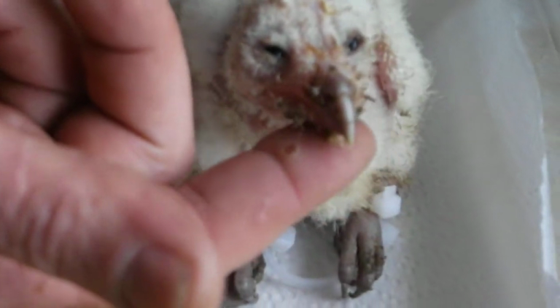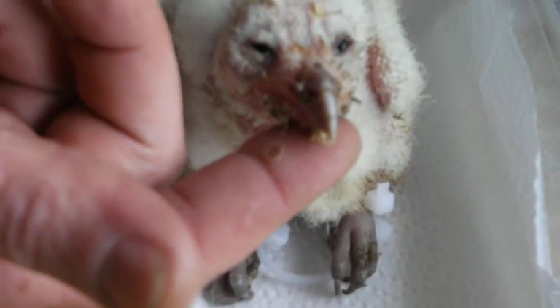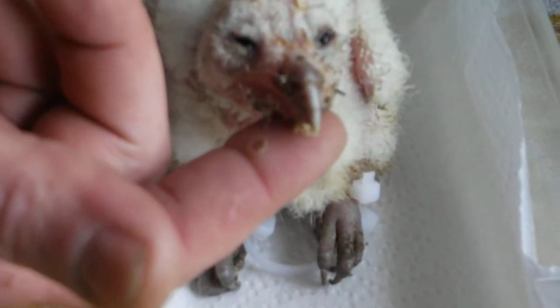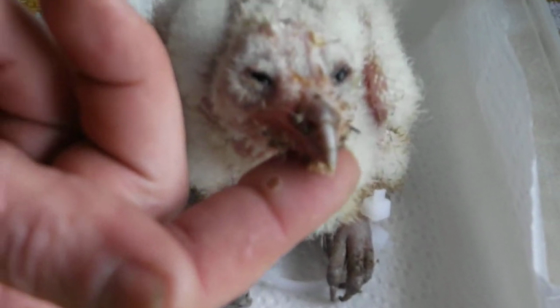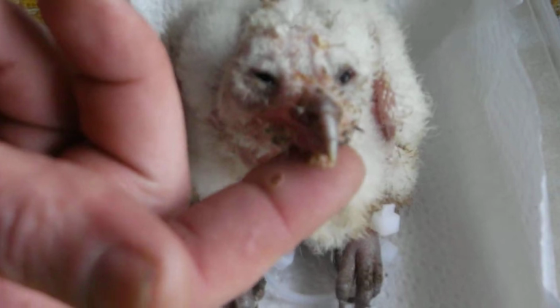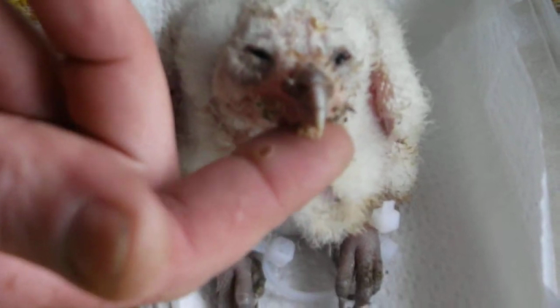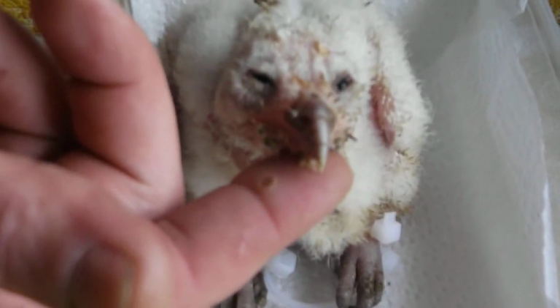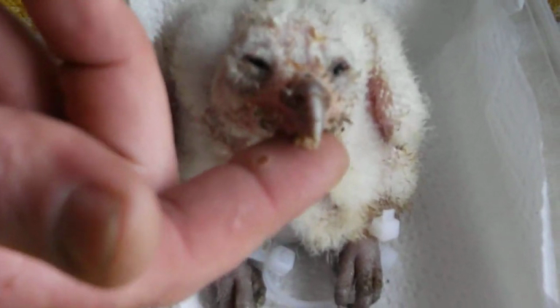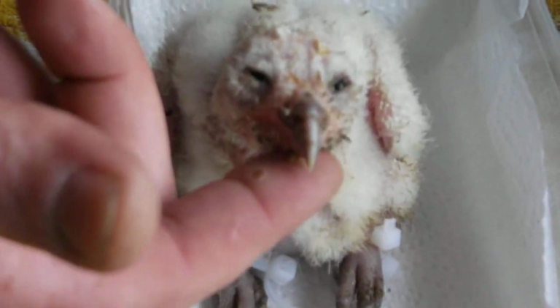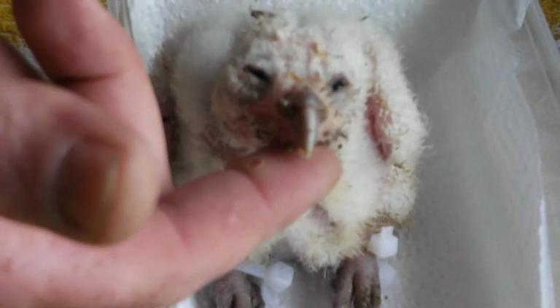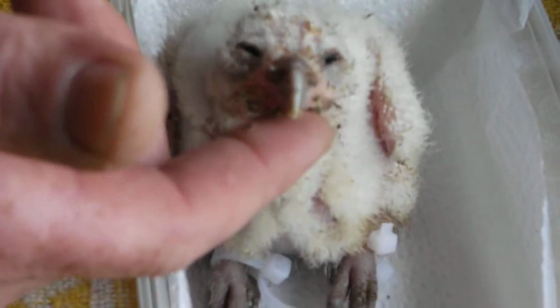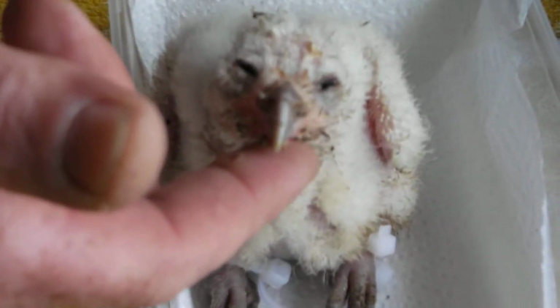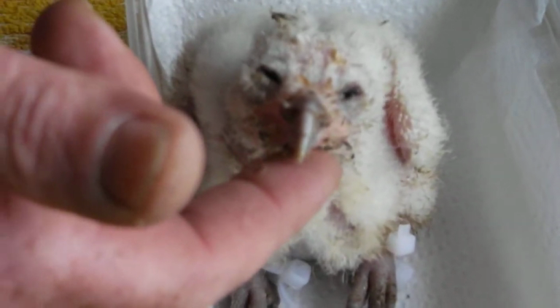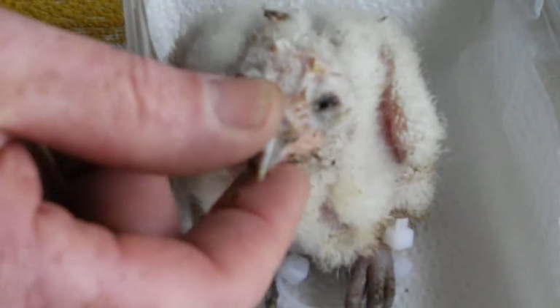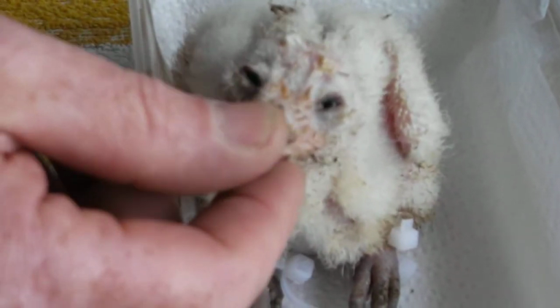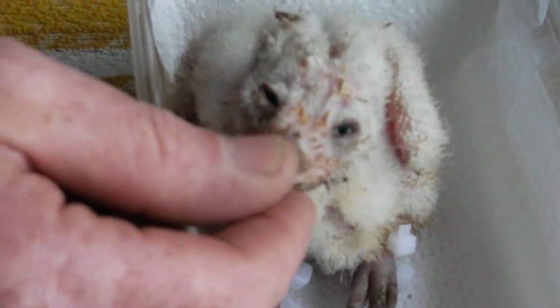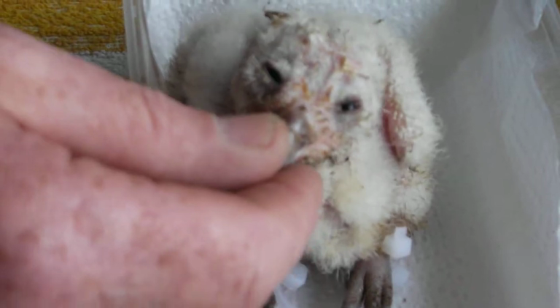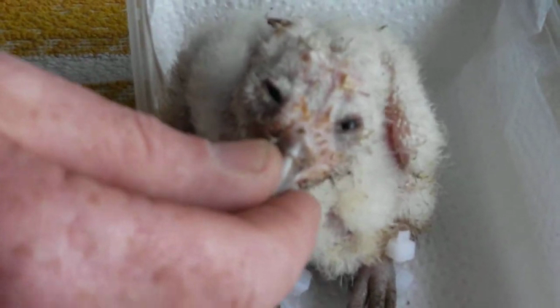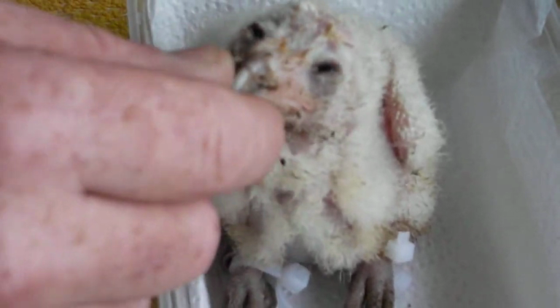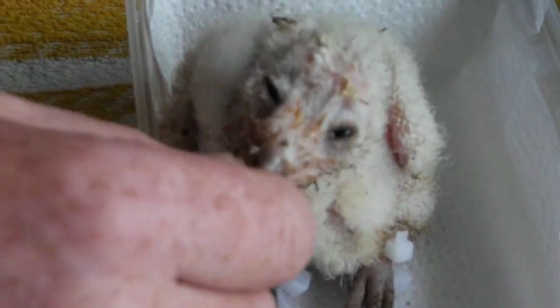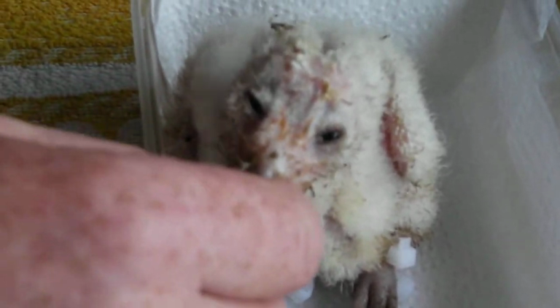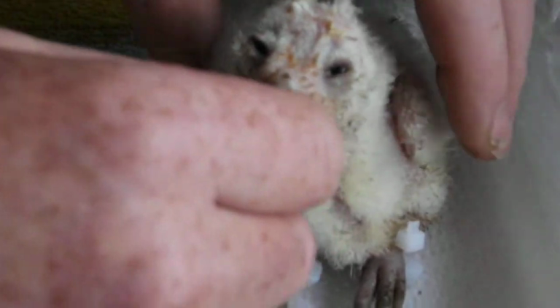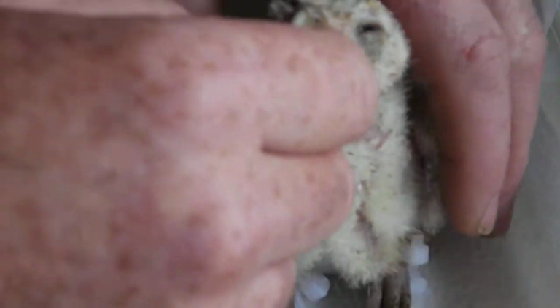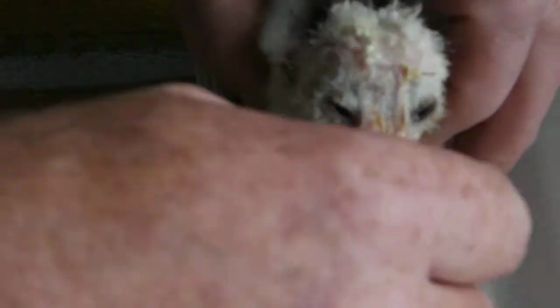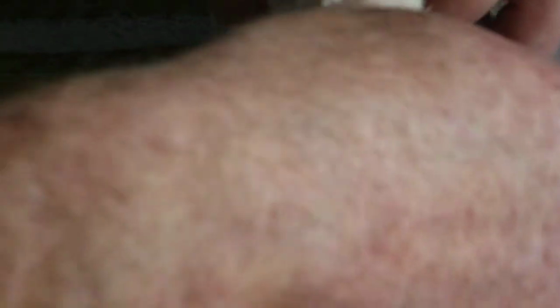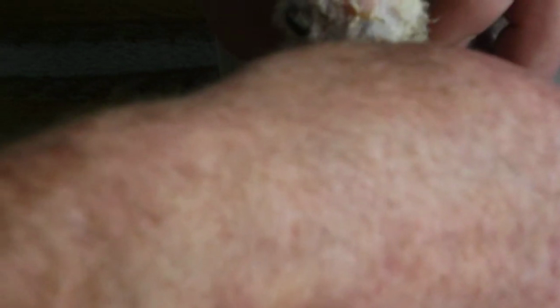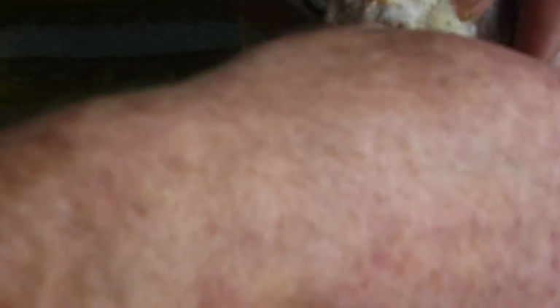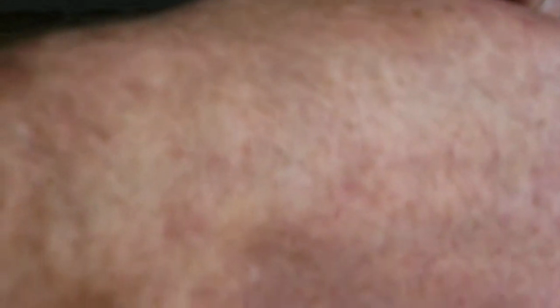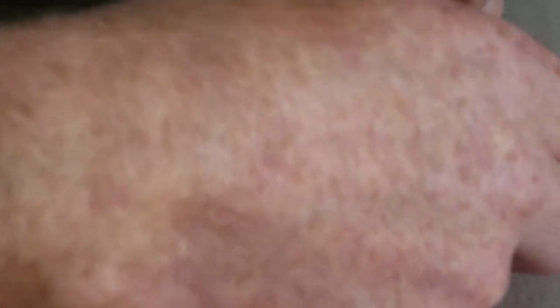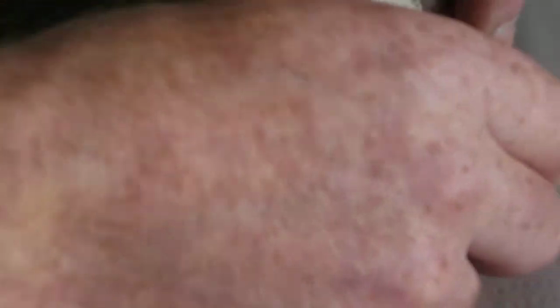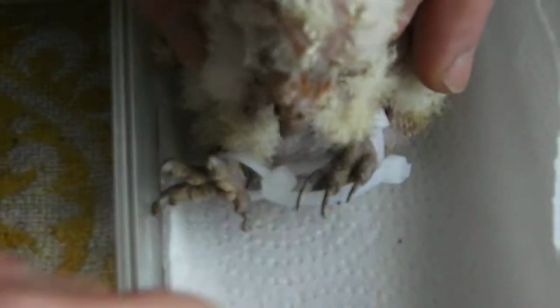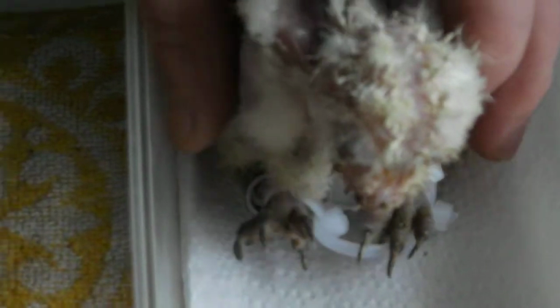I hope that's helpful — that's how you treat the splayed leg. It takes about 10 days, but you'll know yourself. And as I said, every time that you're feeding, you check the bird and make sure that the cable ties on the legs are not too tight.